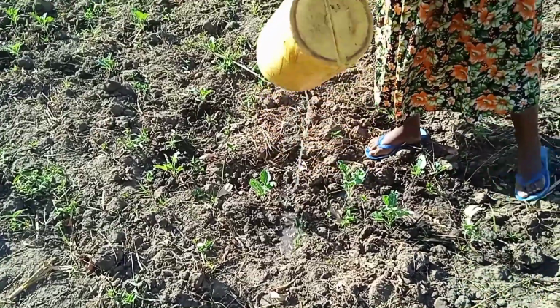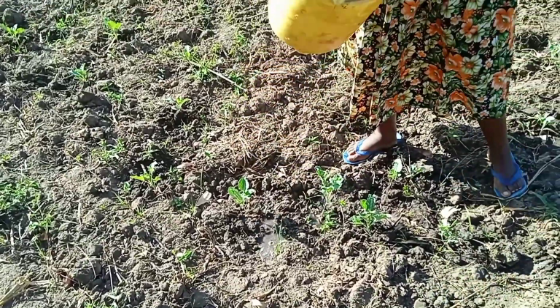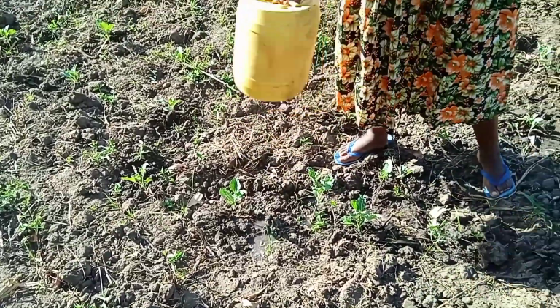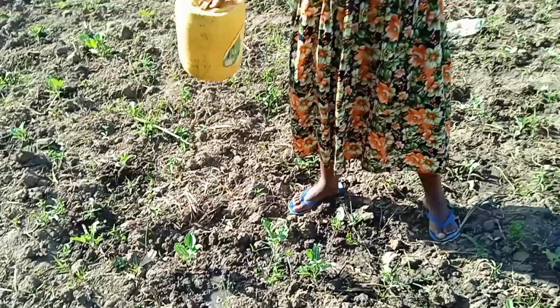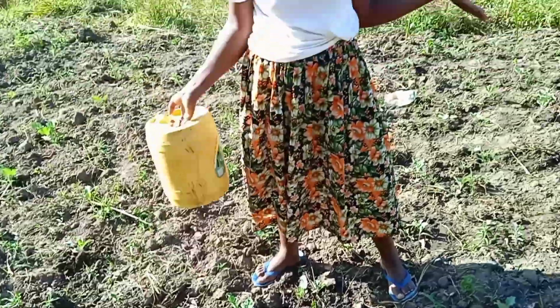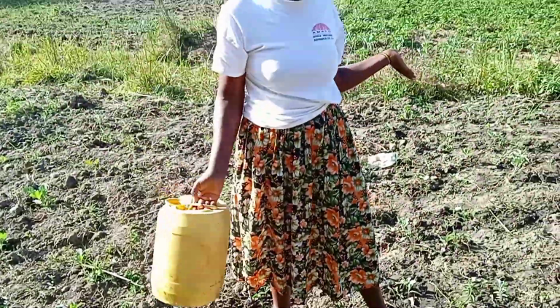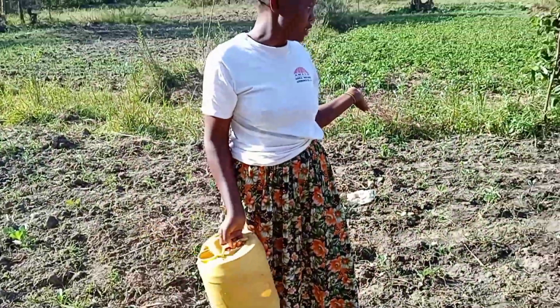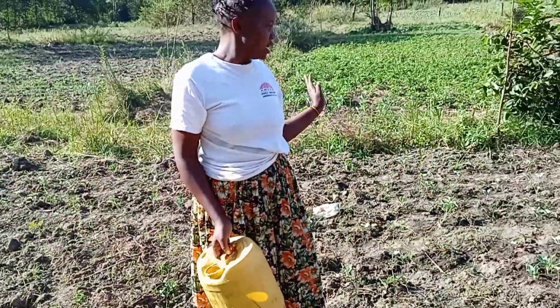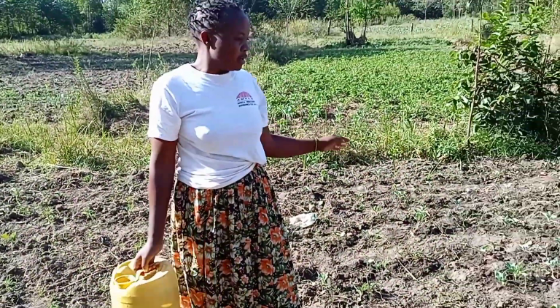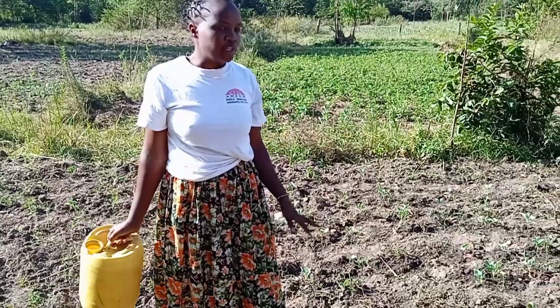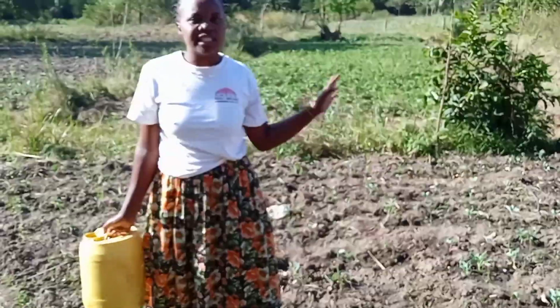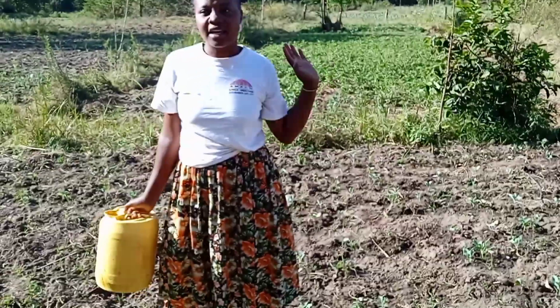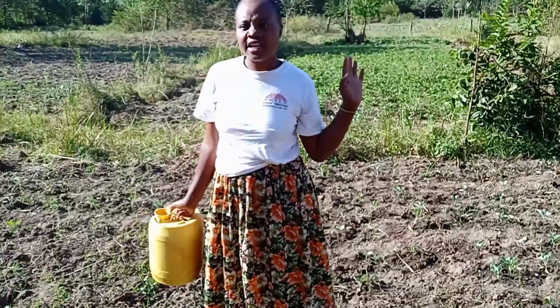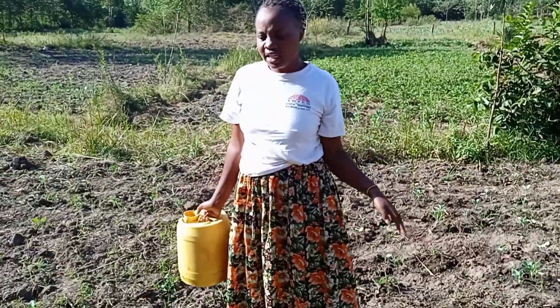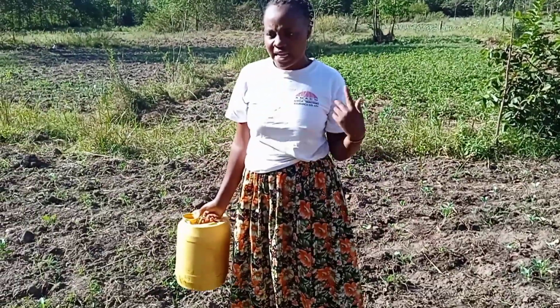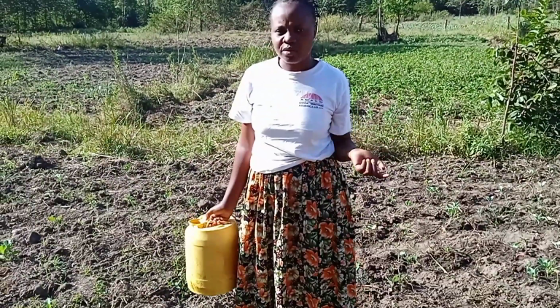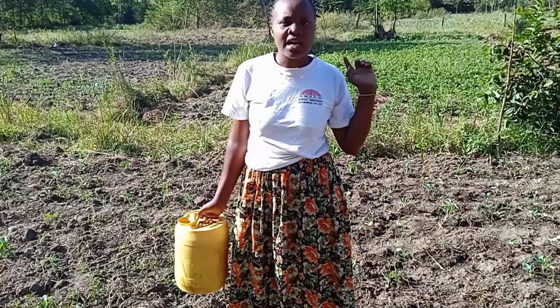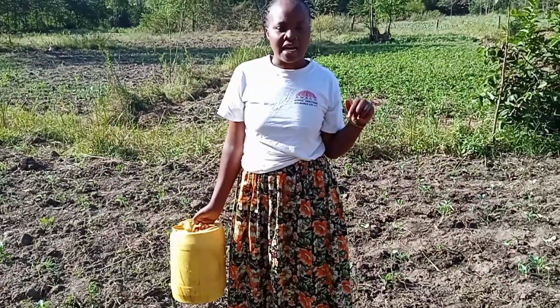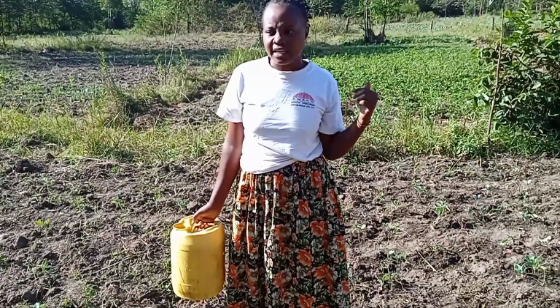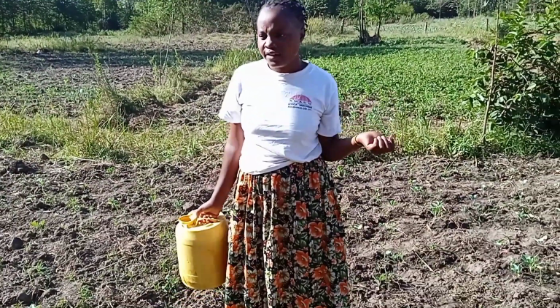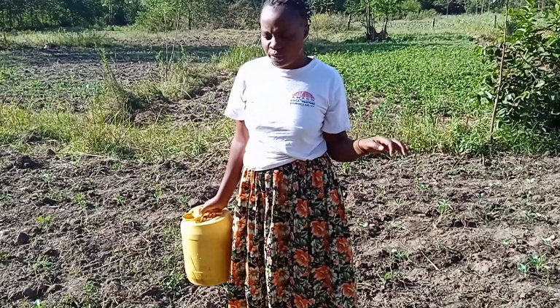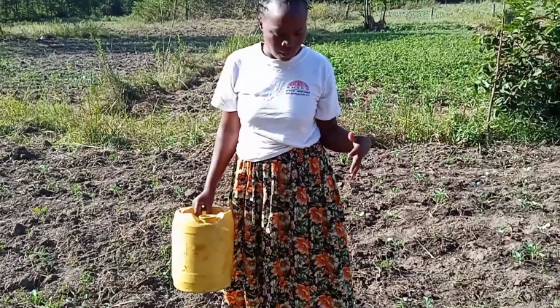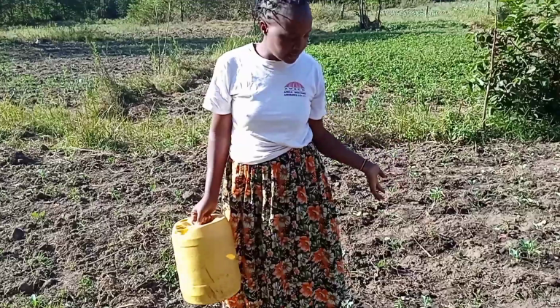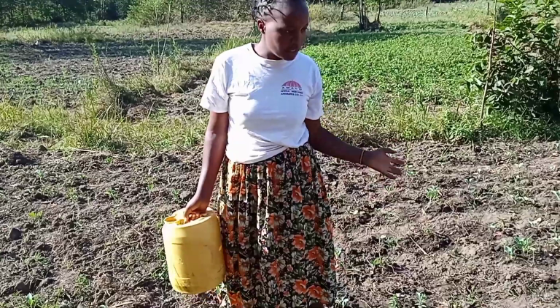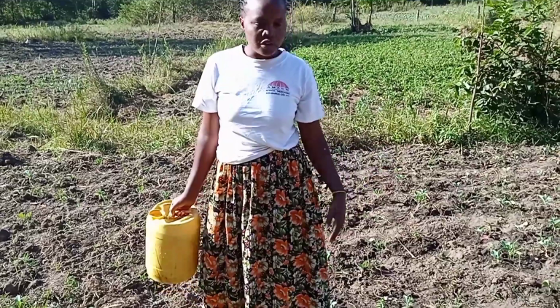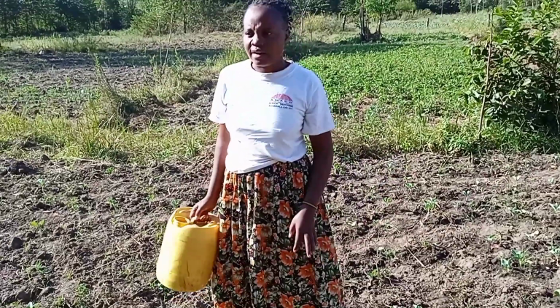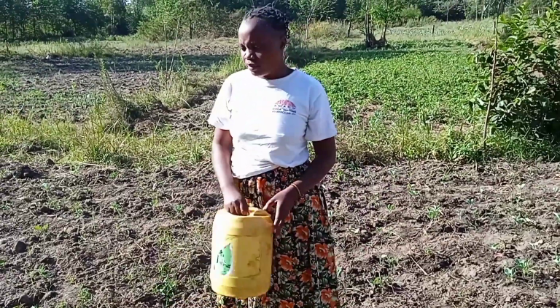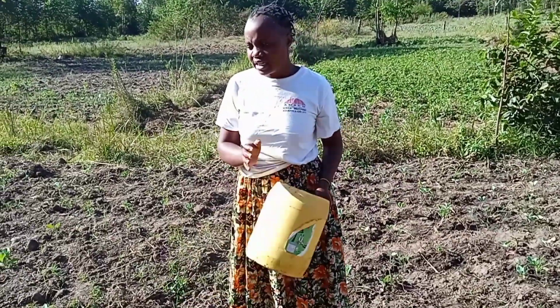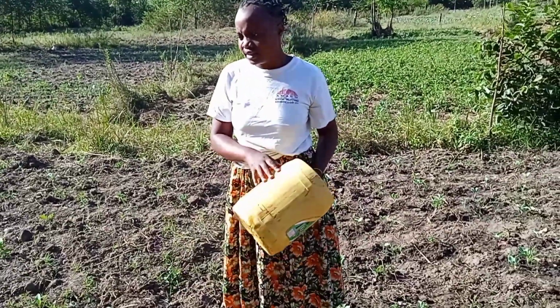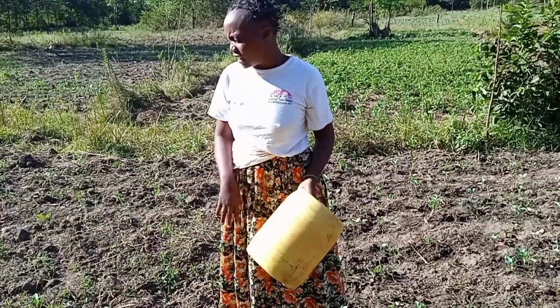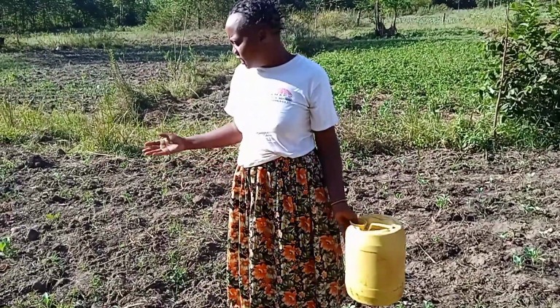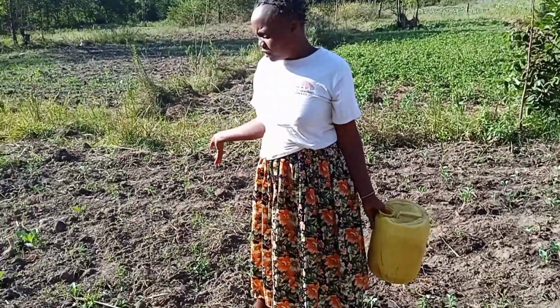So I am watering these vegetables. We do this every evening — early in the morning and in the evening. We don't have a pump; we just use a jerrycan to water them.